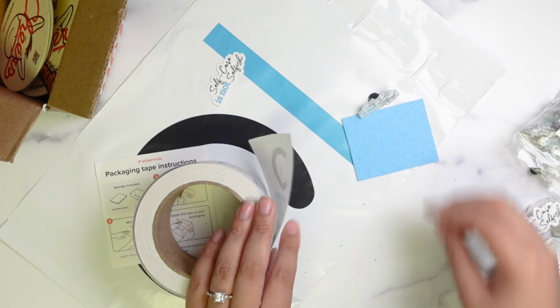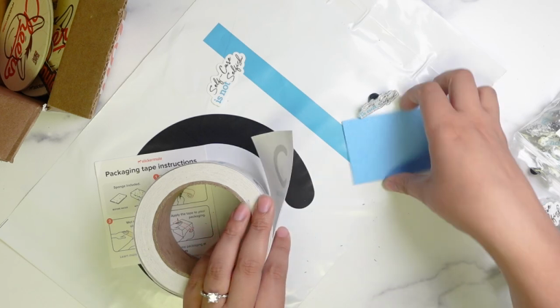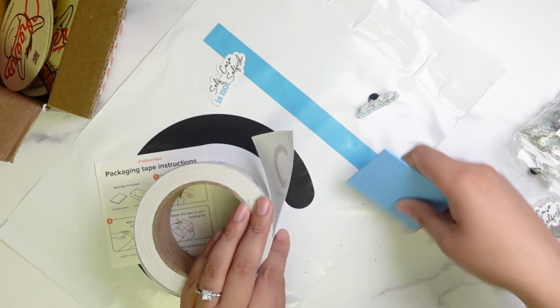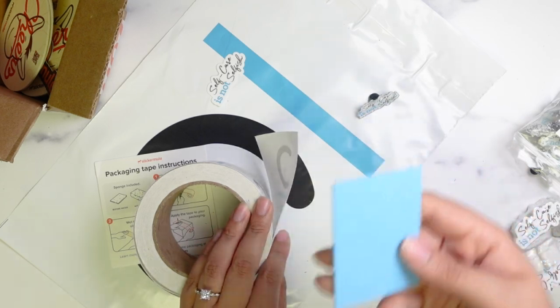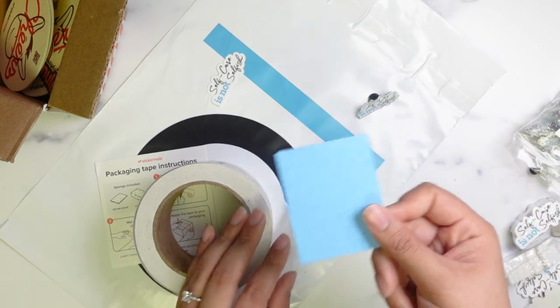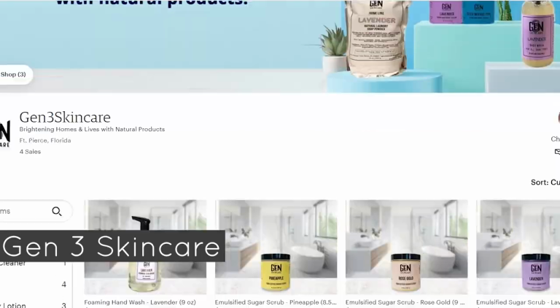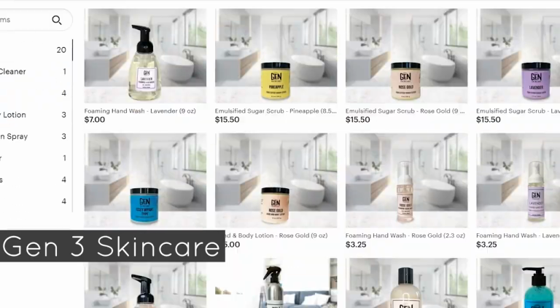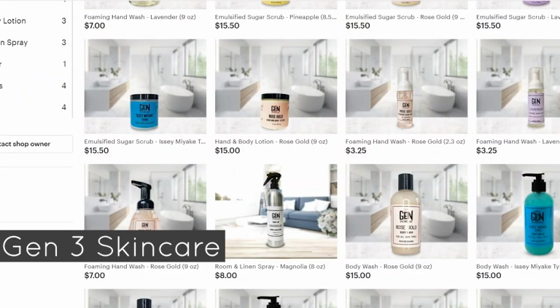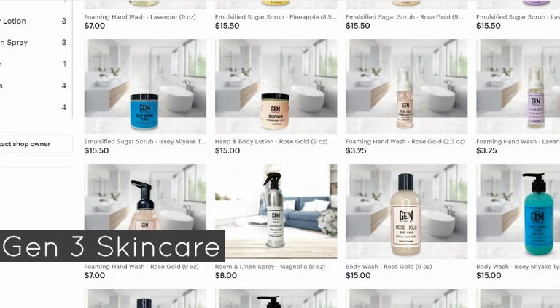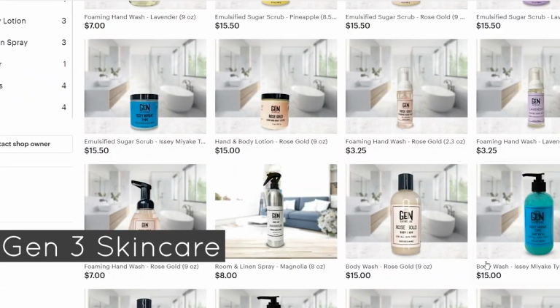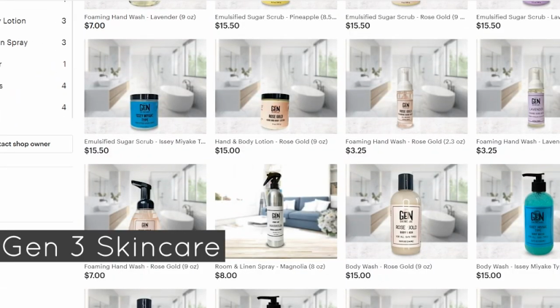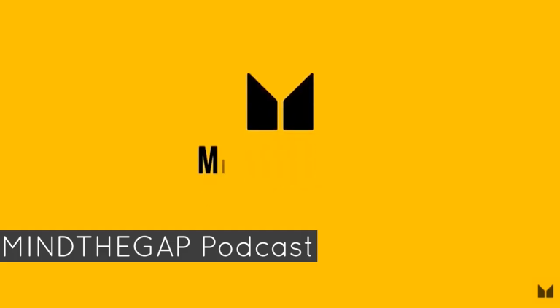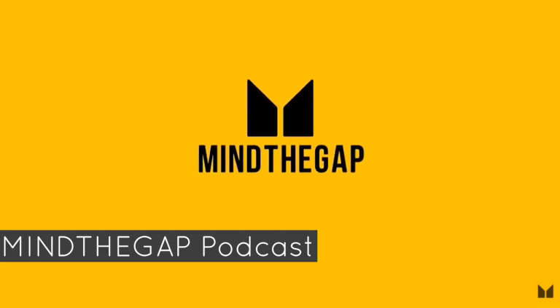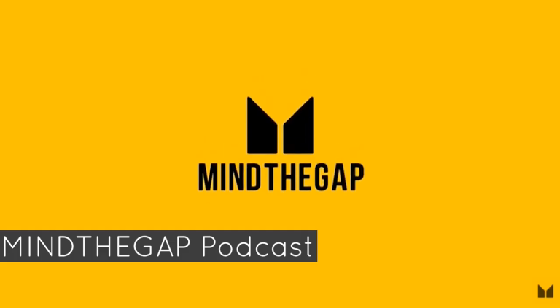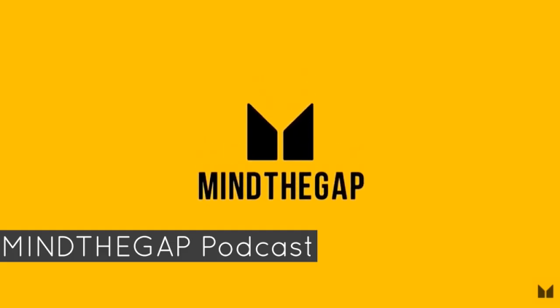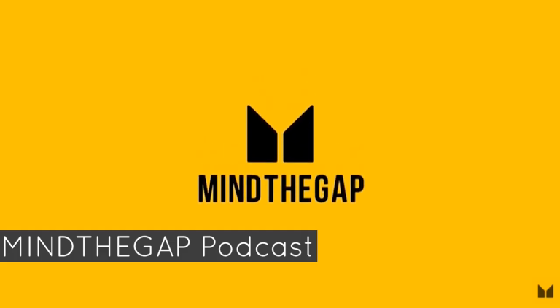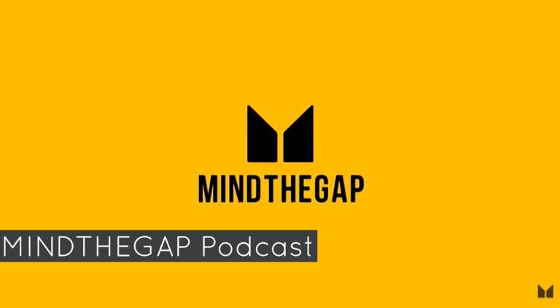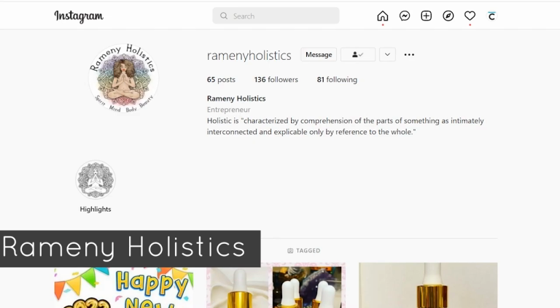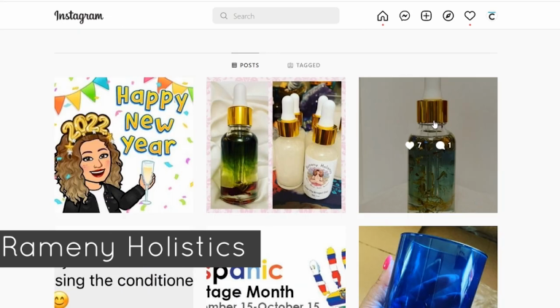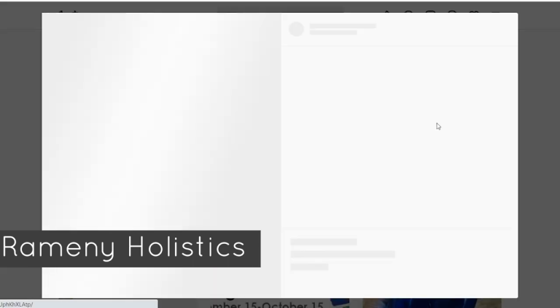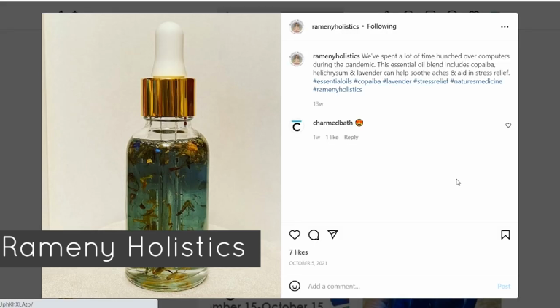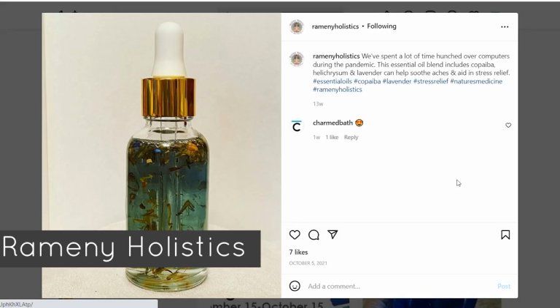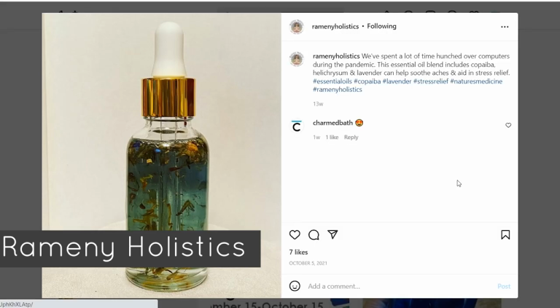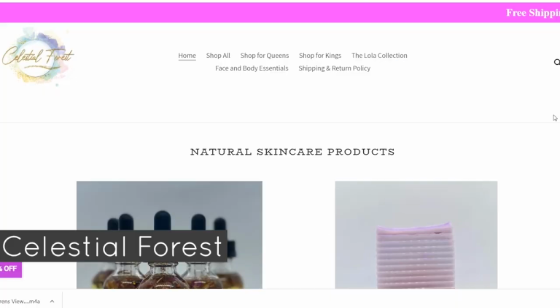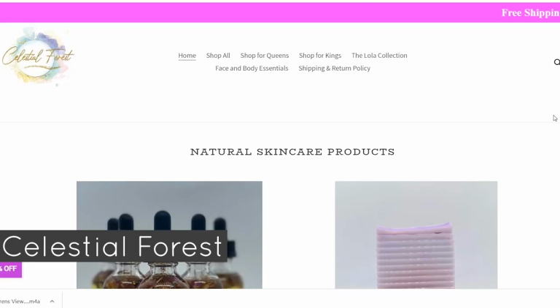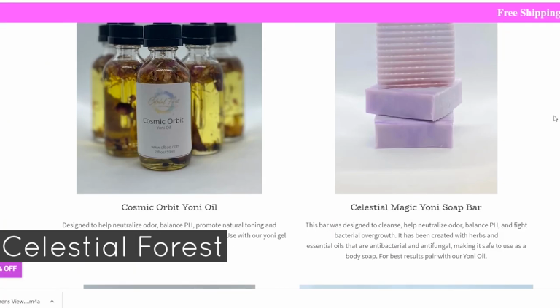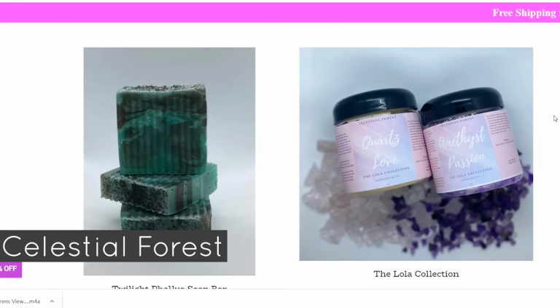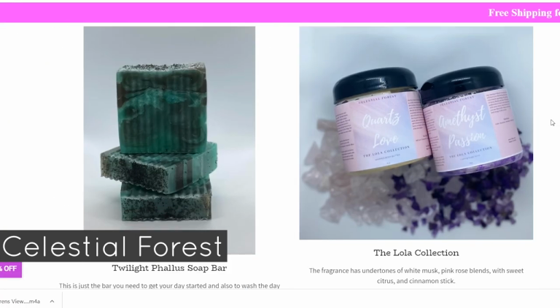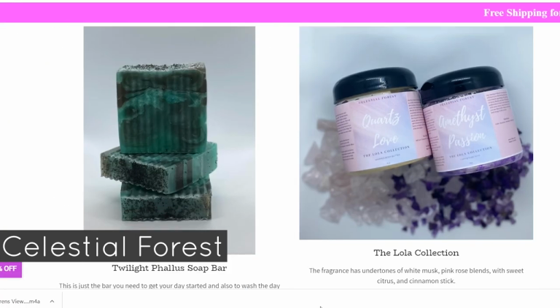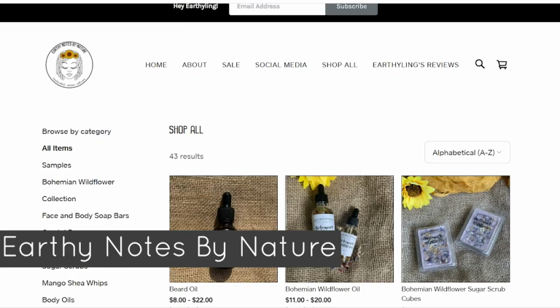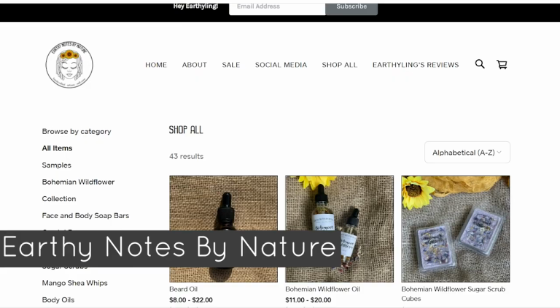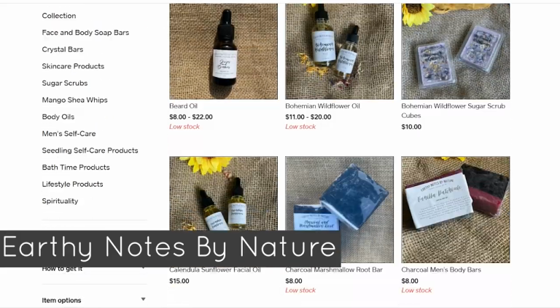Before I go, I want to shout out my patrons over on Patreon. Their links are in the description if you see anything you like.